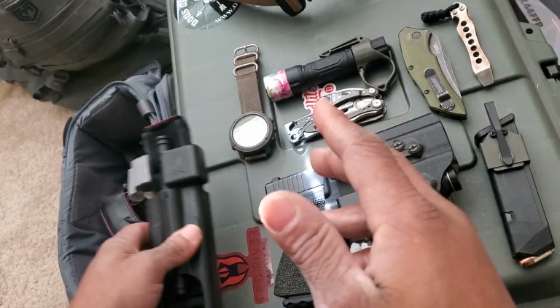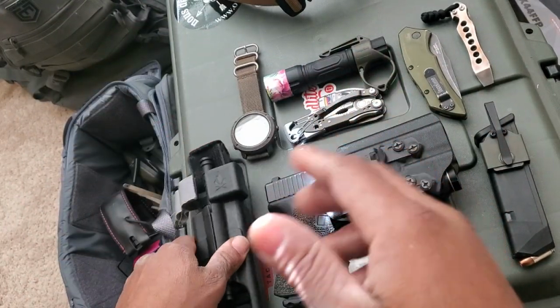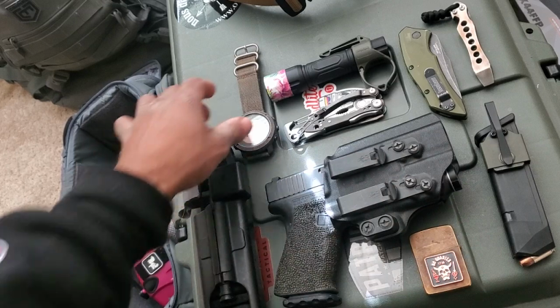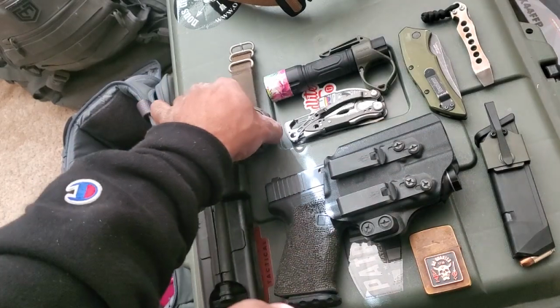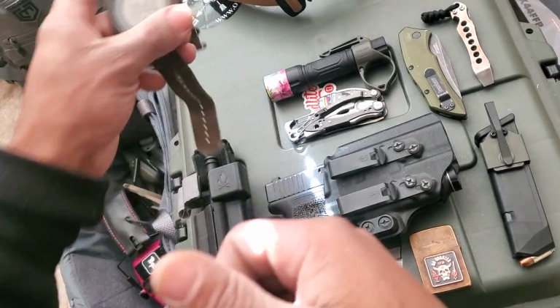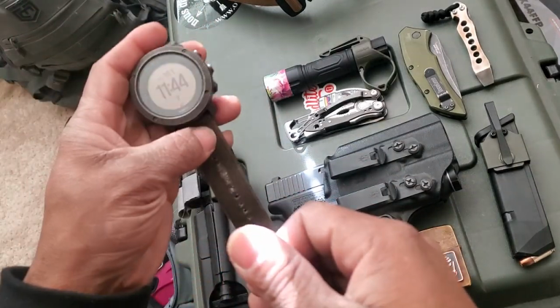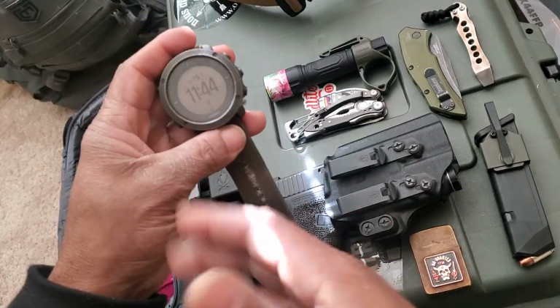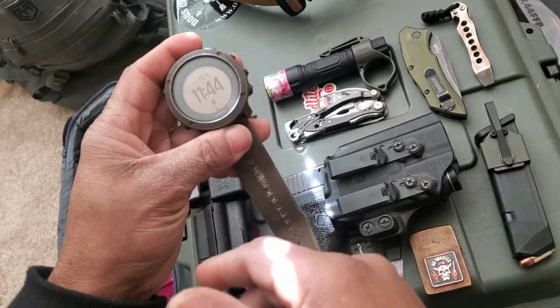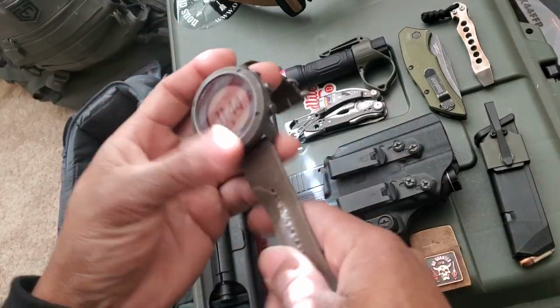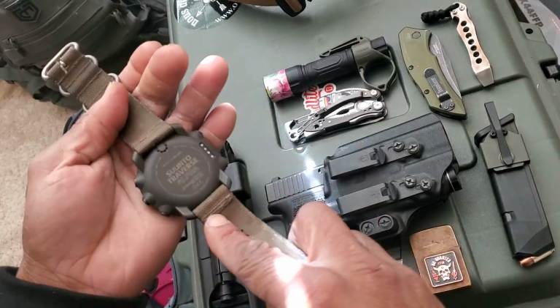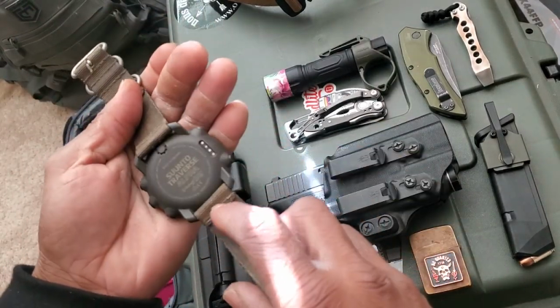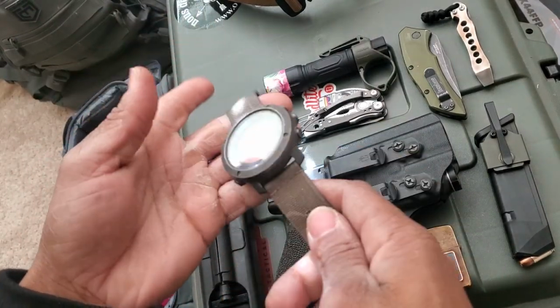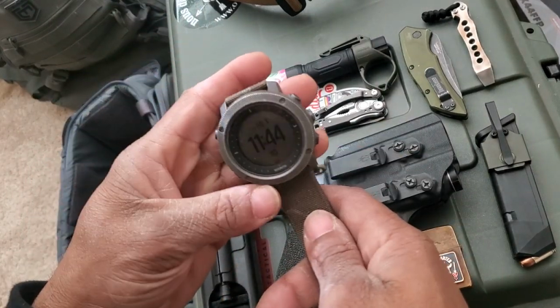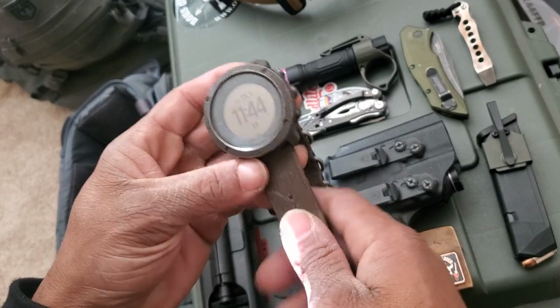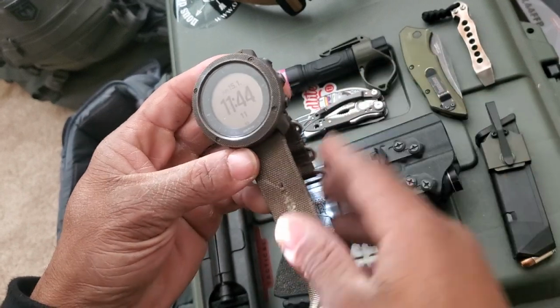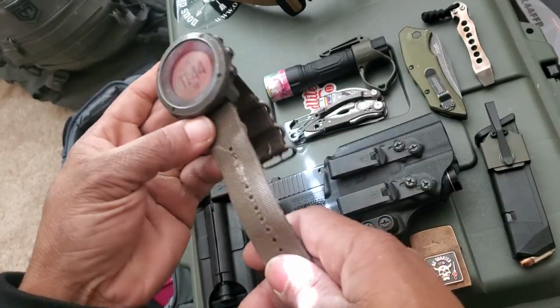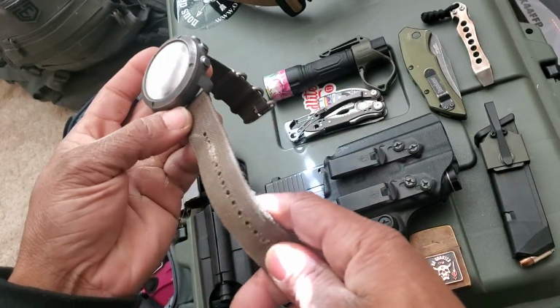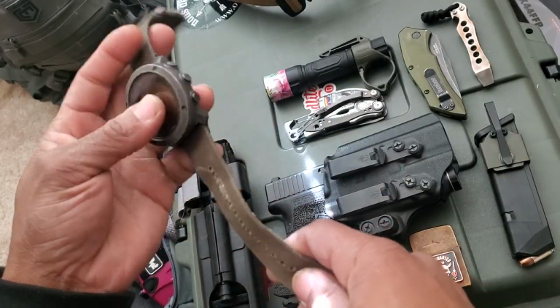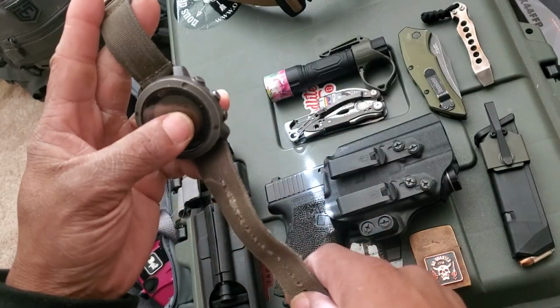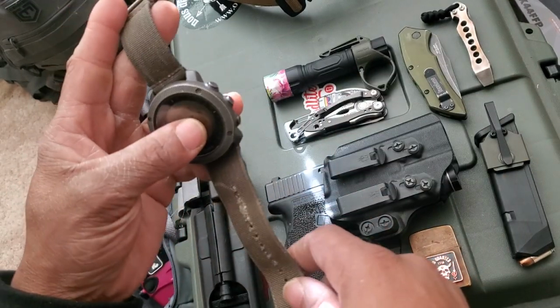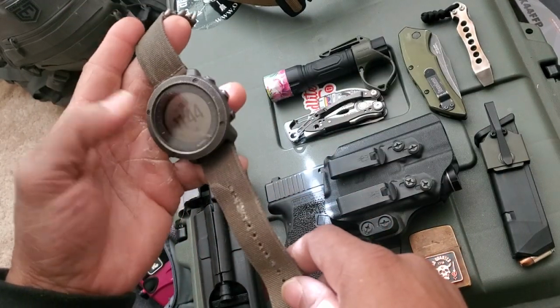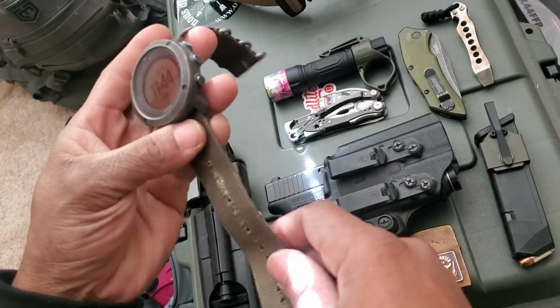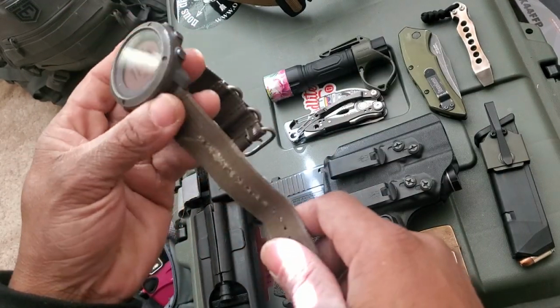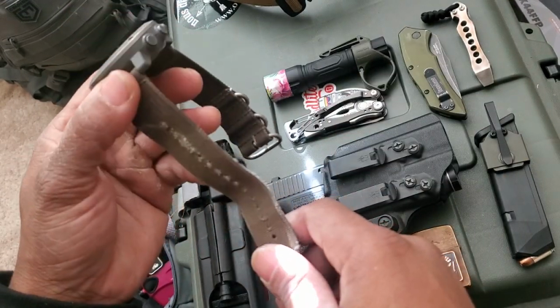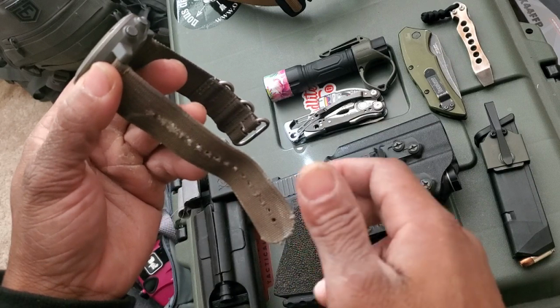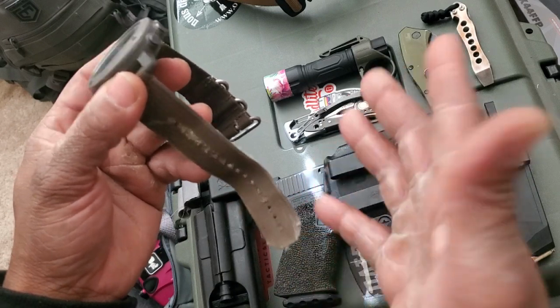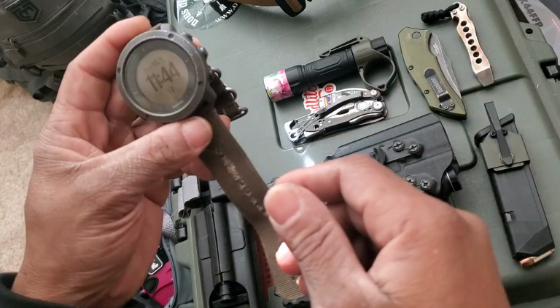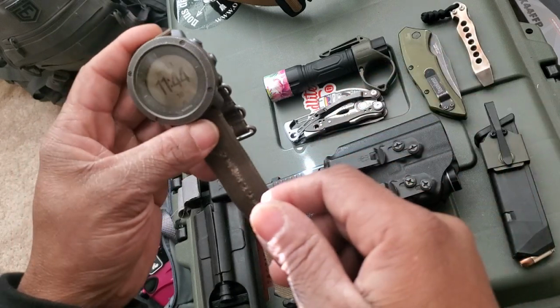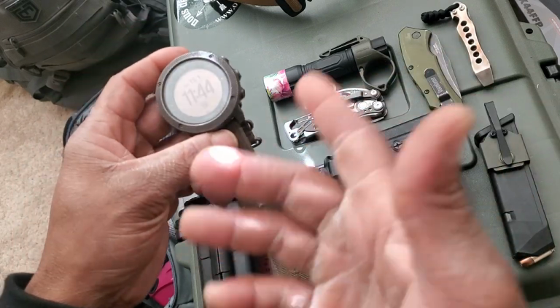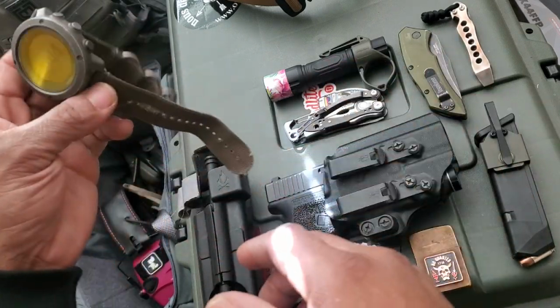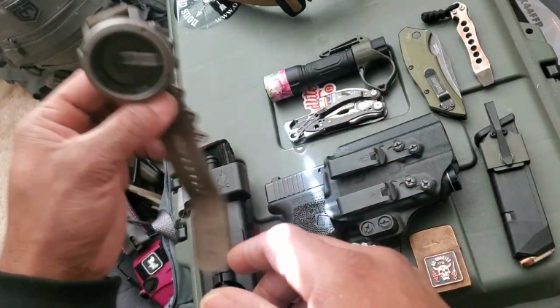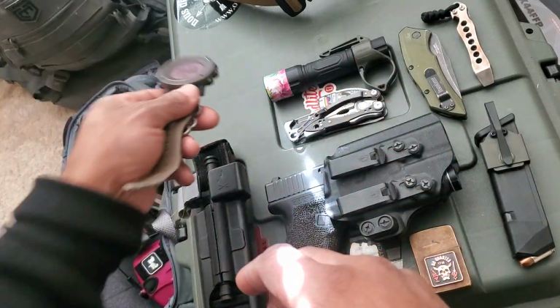Up from there, a Suunto Traverse Alpha — real good watch. Had it for maybe five years, still ticking, still going strong.